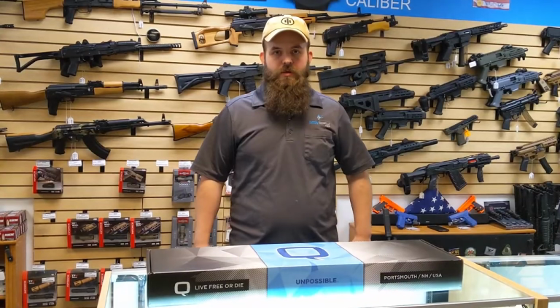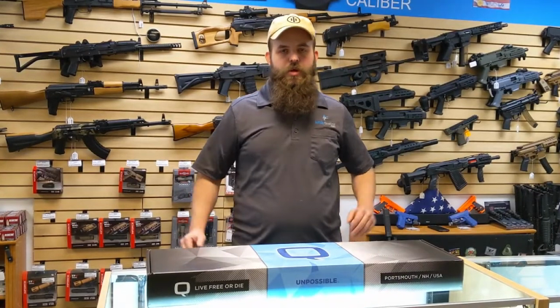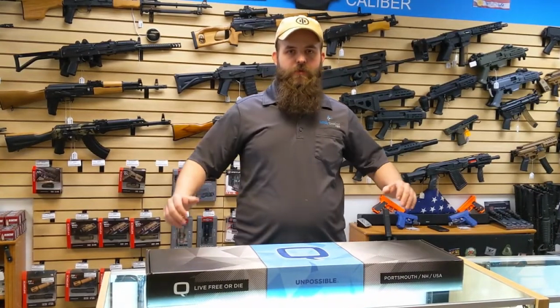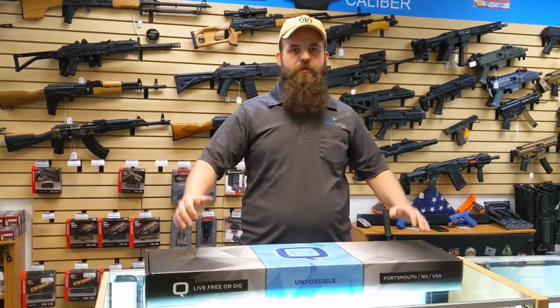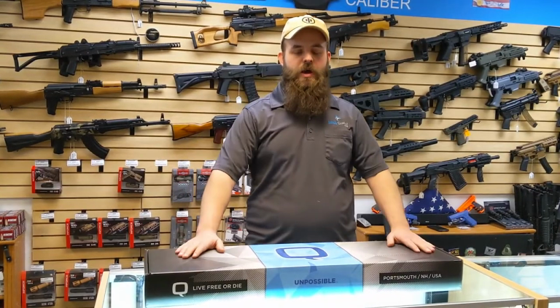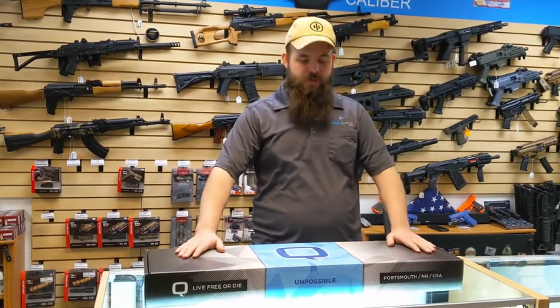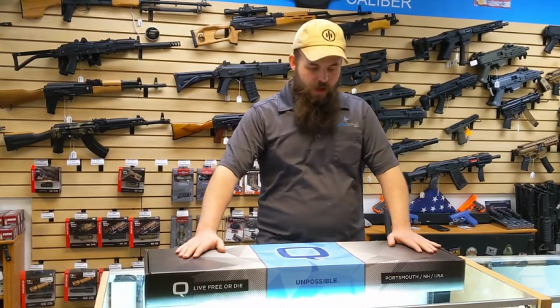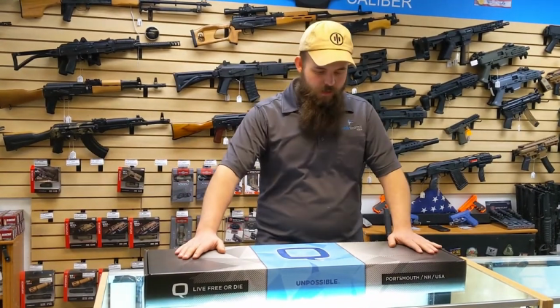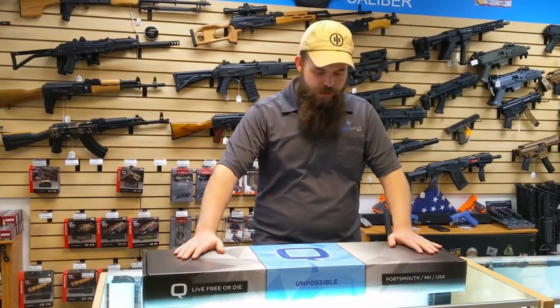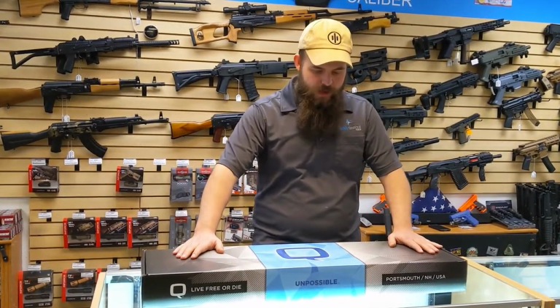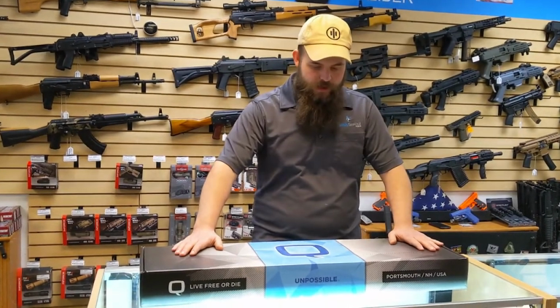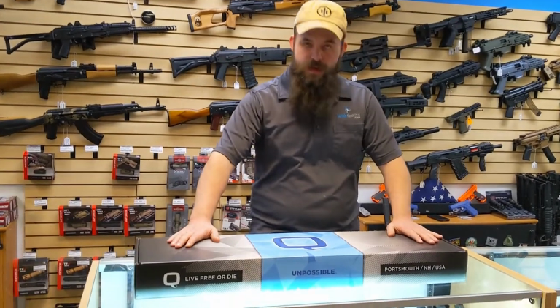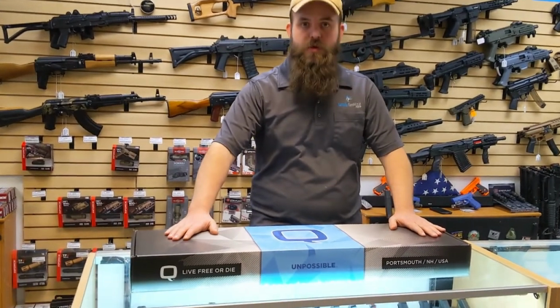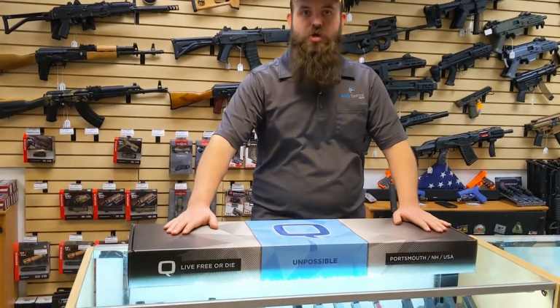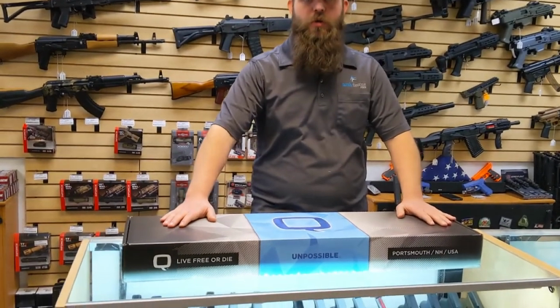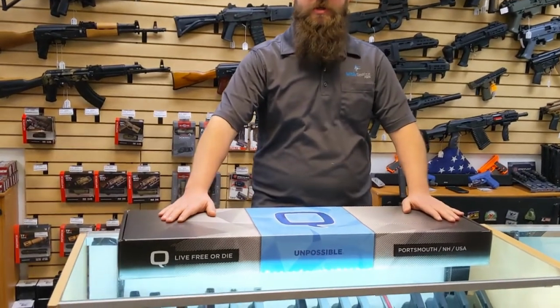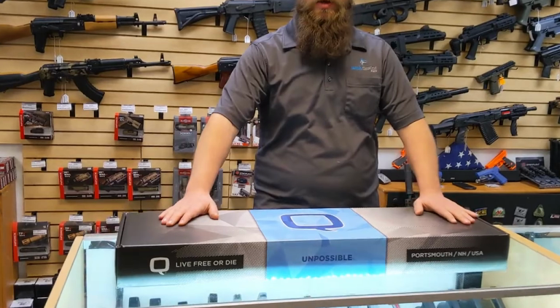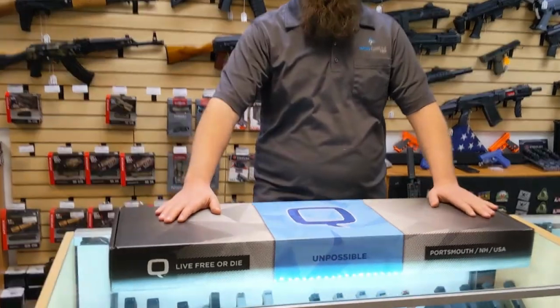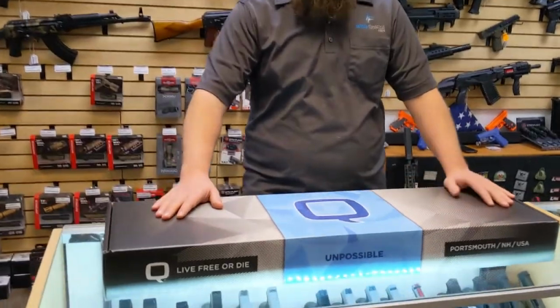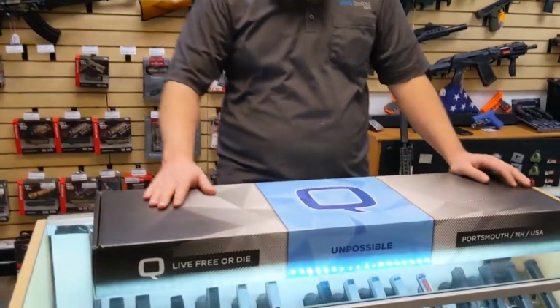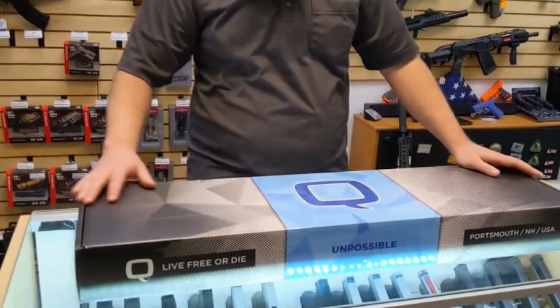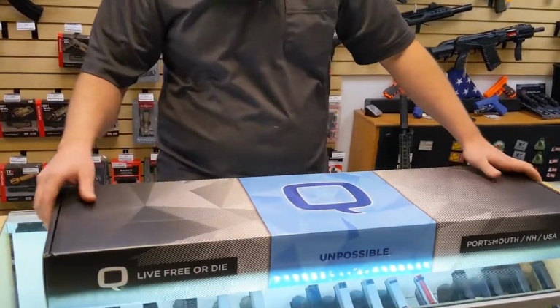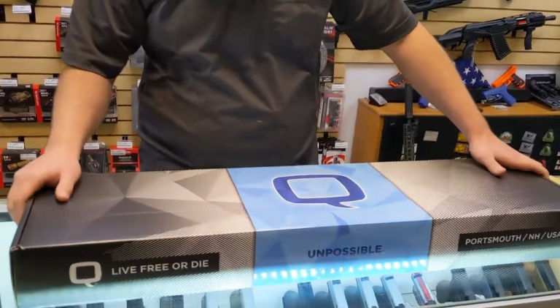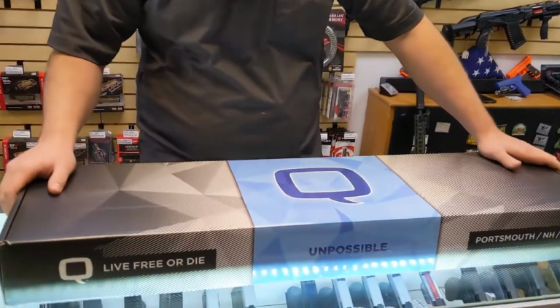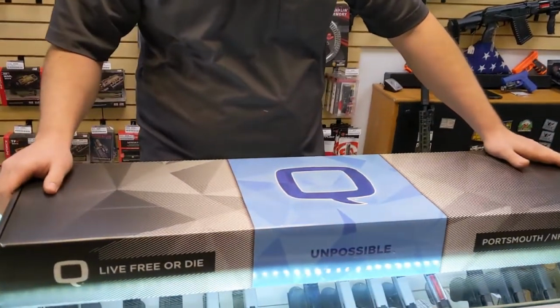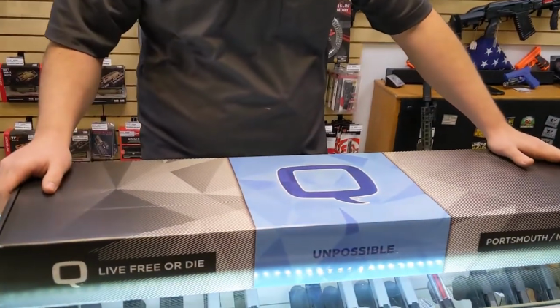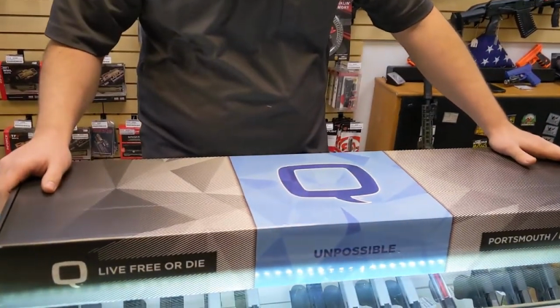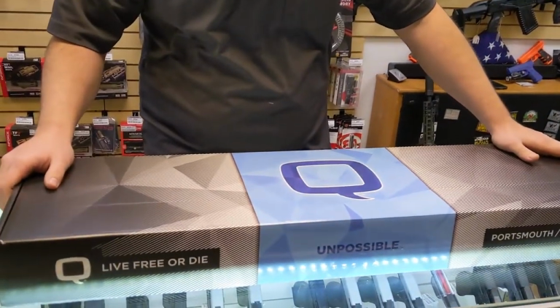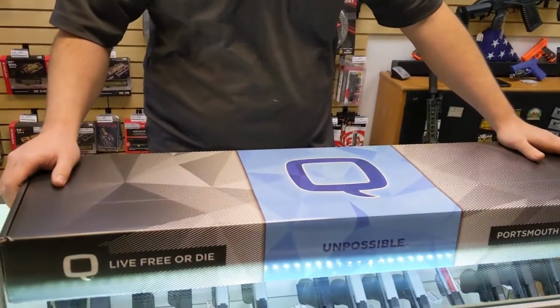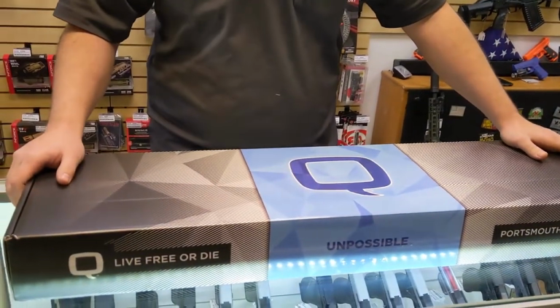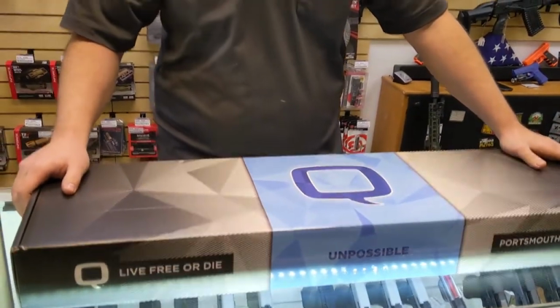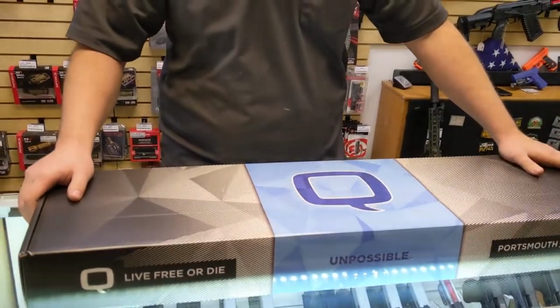Luke here from Family Firearms. Today we got the Q Sugar Weasel — kind of a rare find. It's a 300 Blackout. Let's see what's inside.